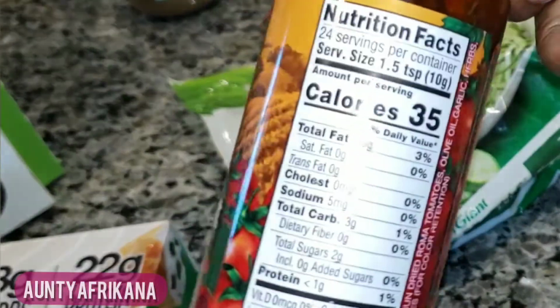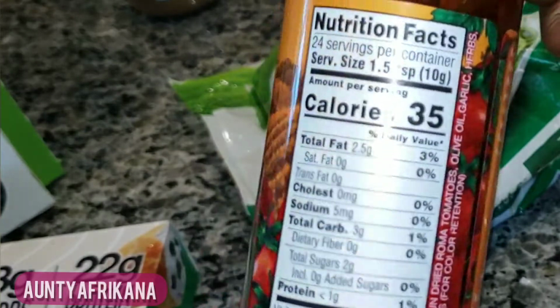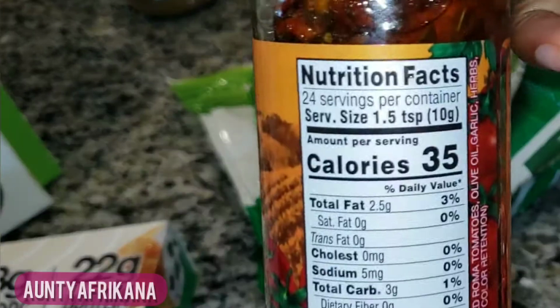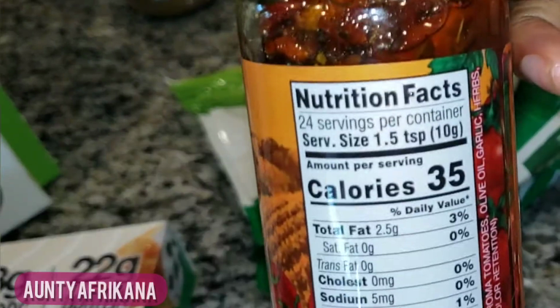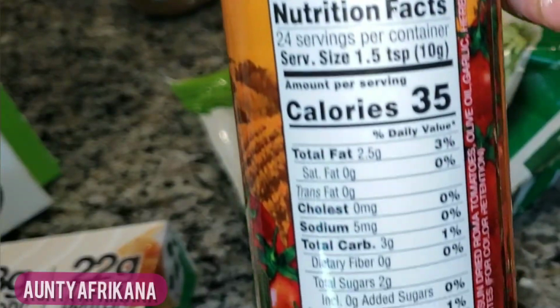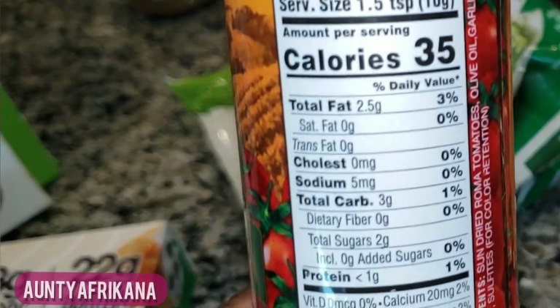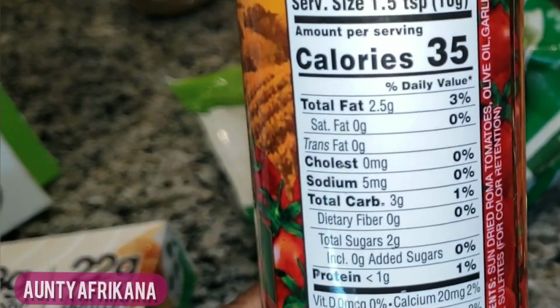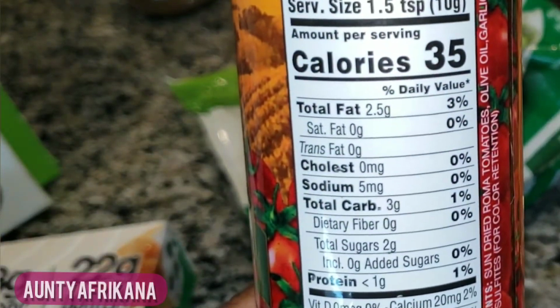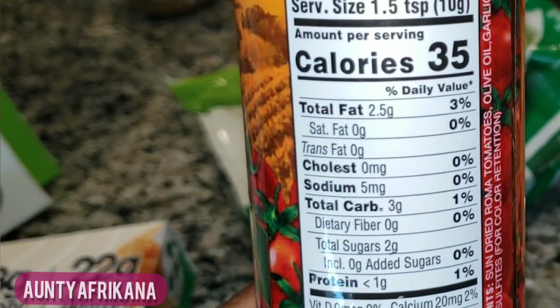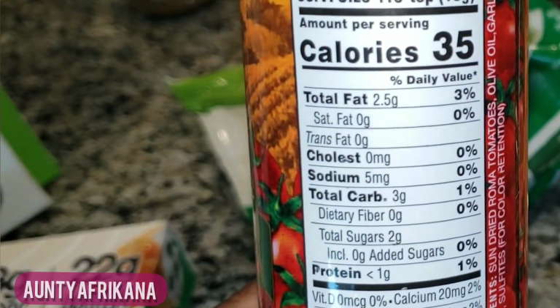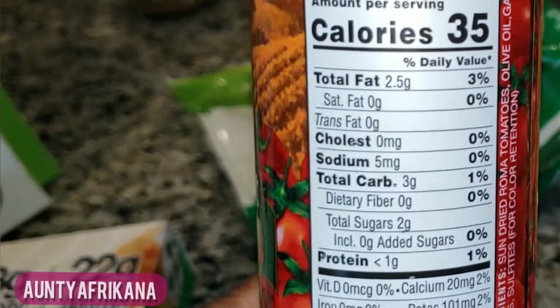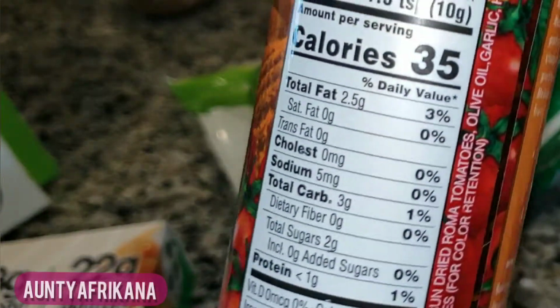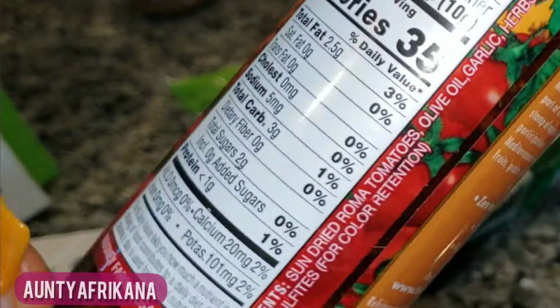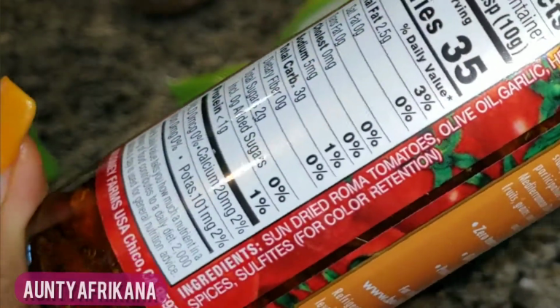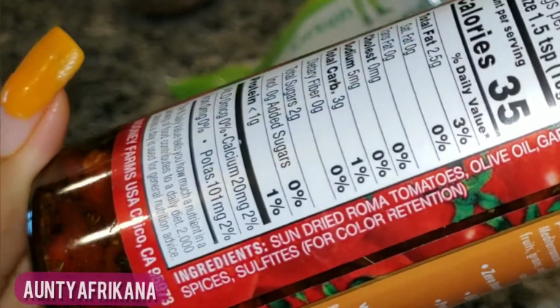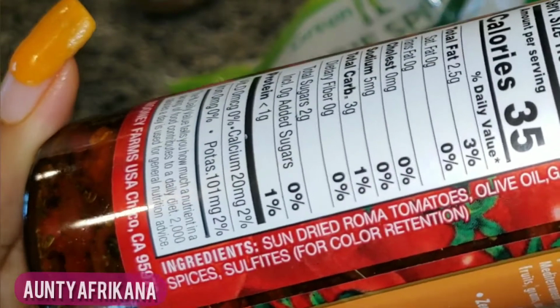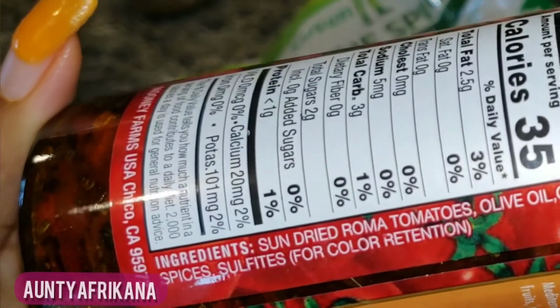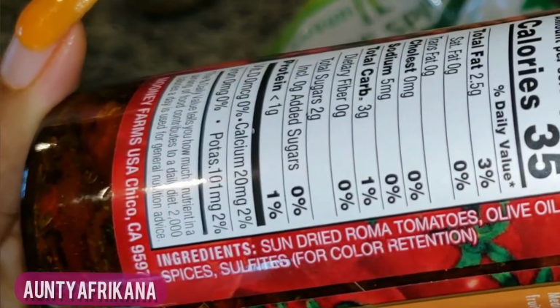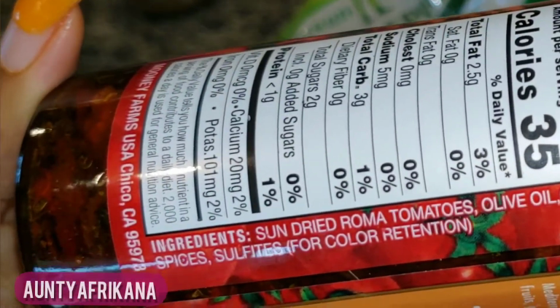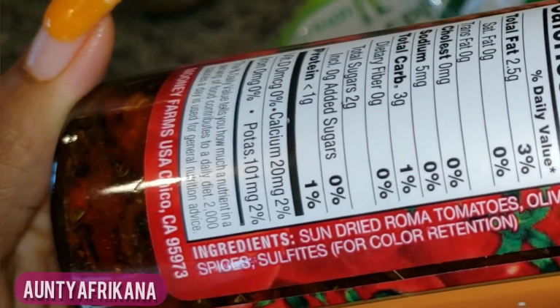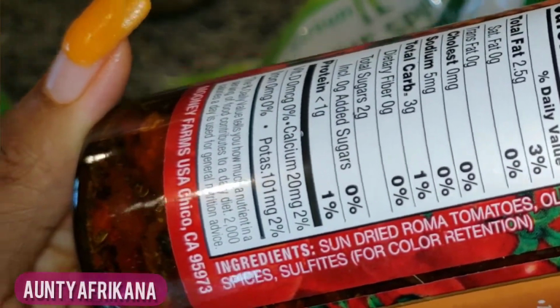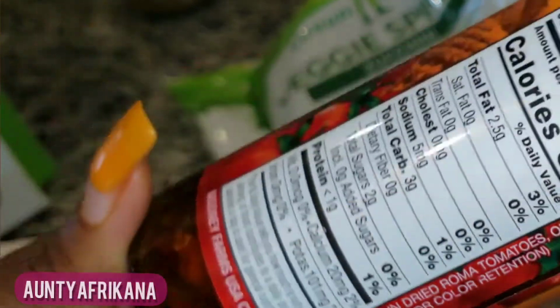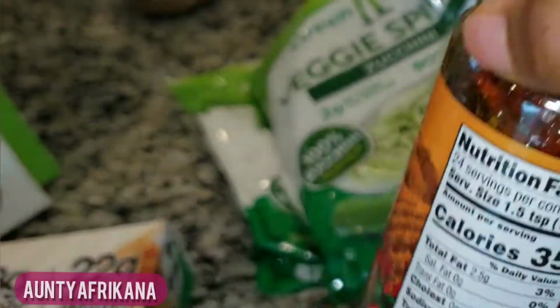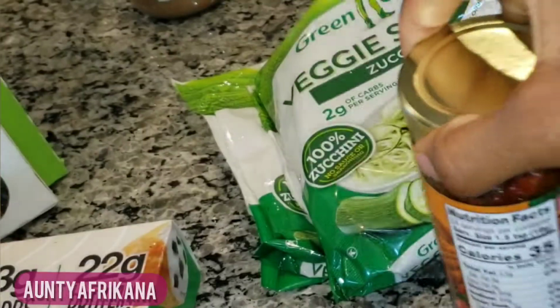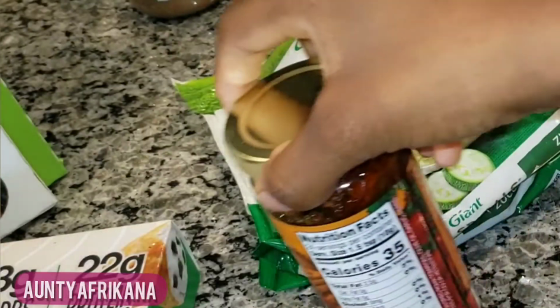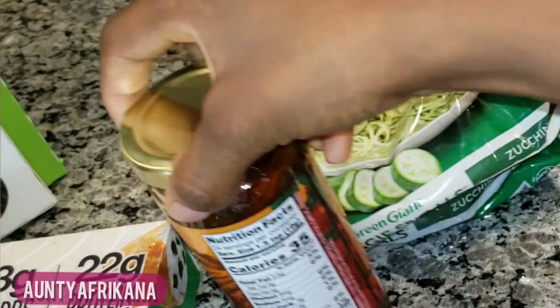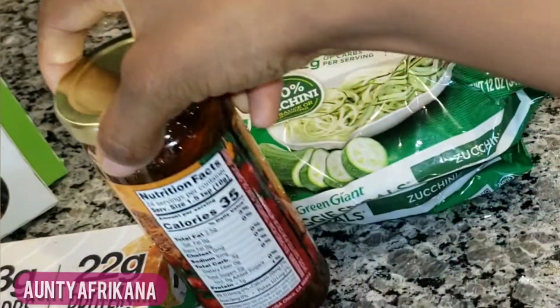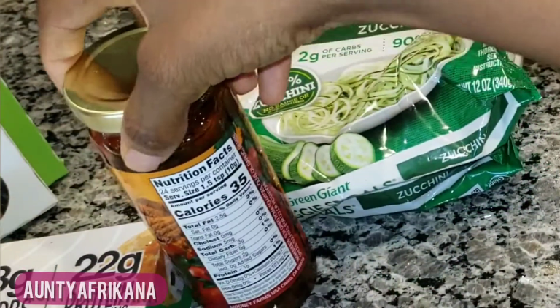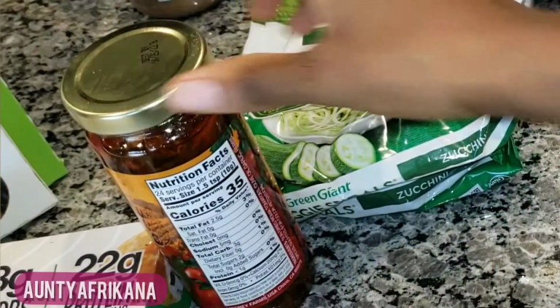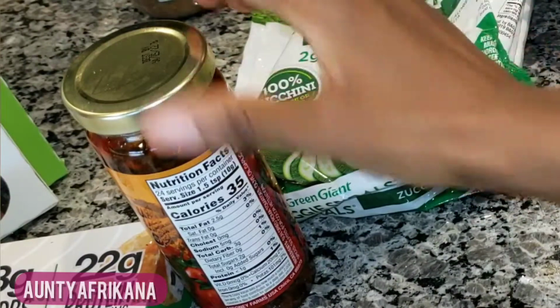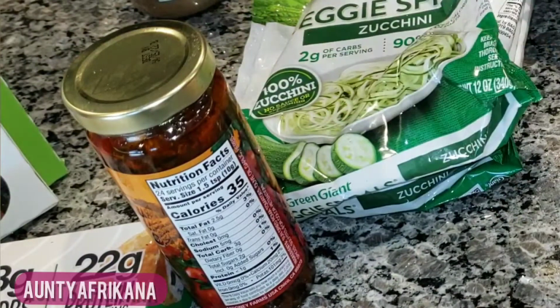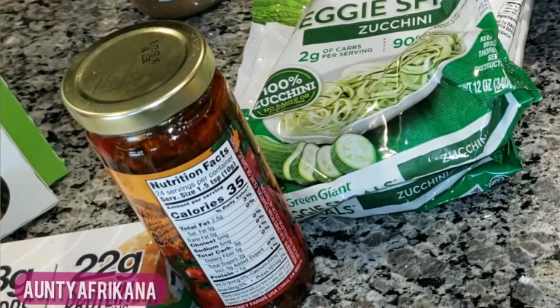Next is this sun-dried tomatoes, which I wanted to try with my Tuscan chicken Alfredo sauce. But I did not like this — even though it does have pretty good ingredients, I didn't like the texture and I would rather not have it again.